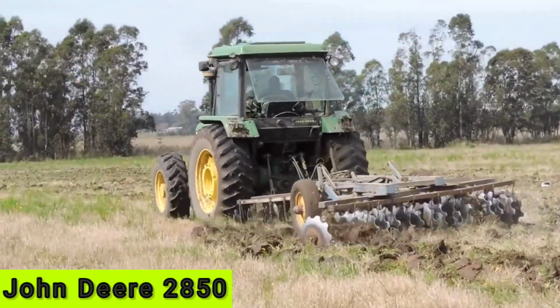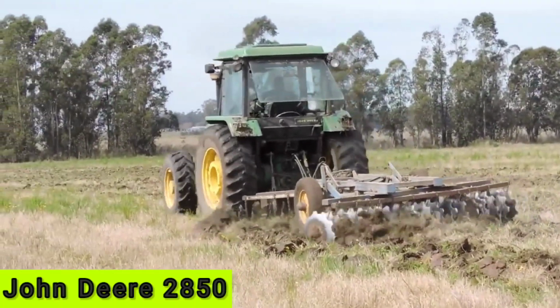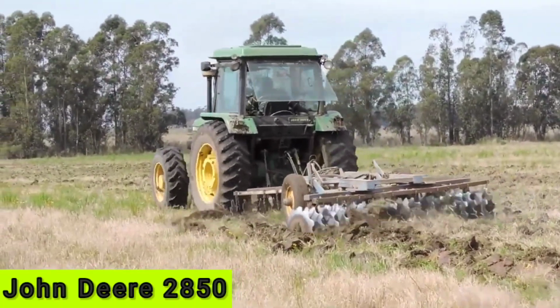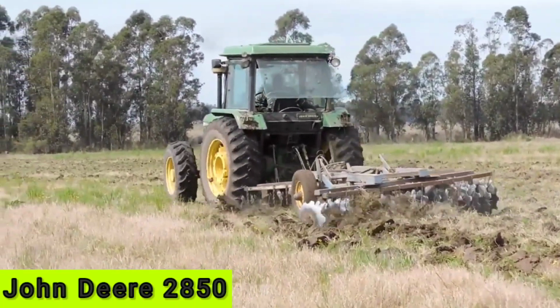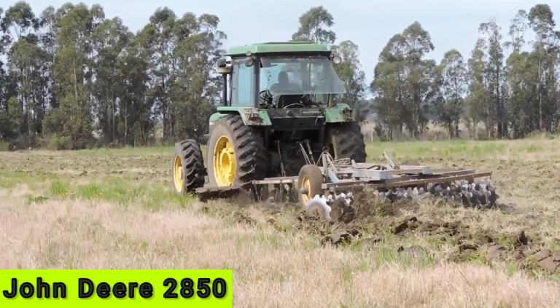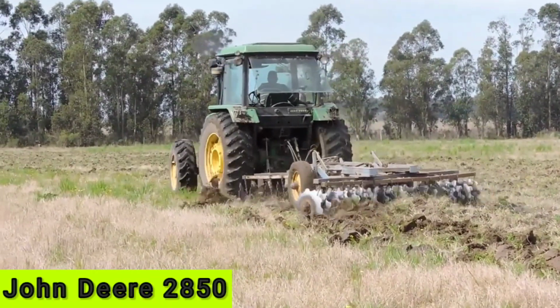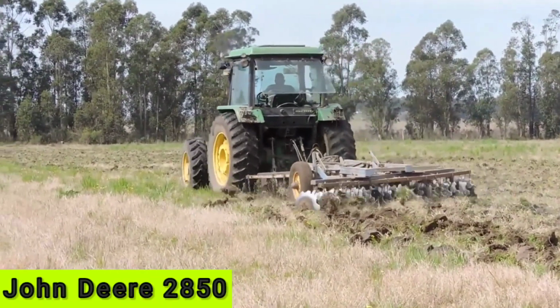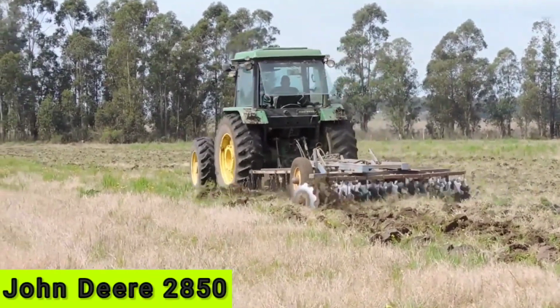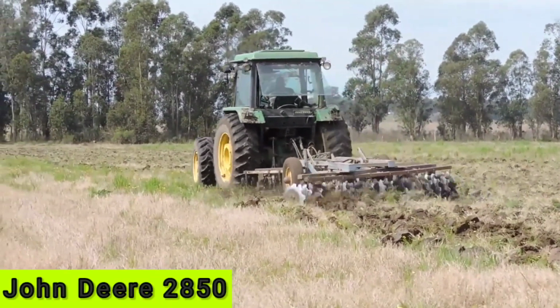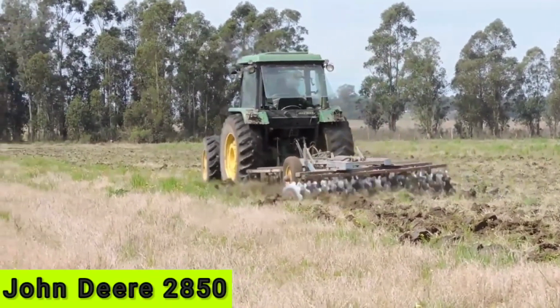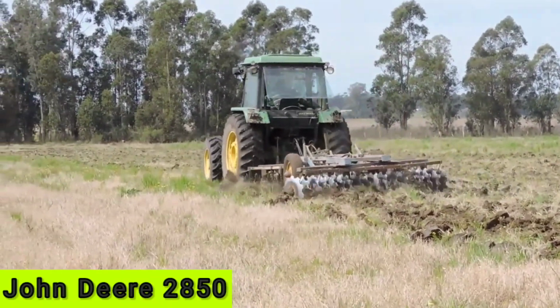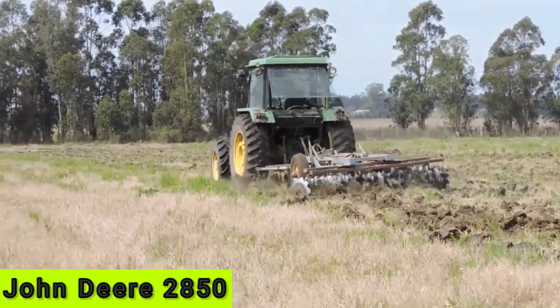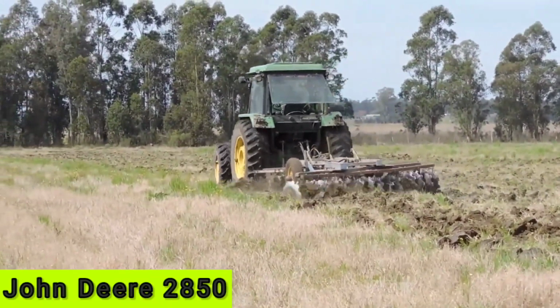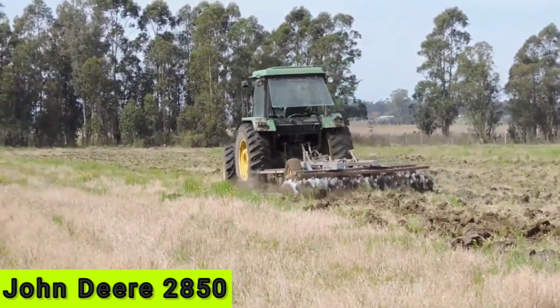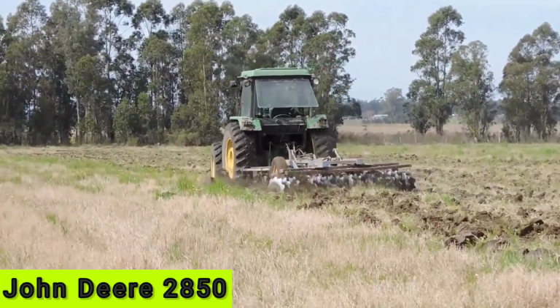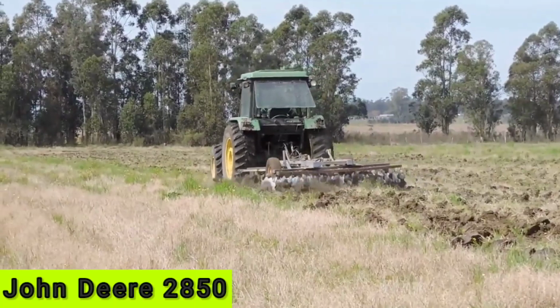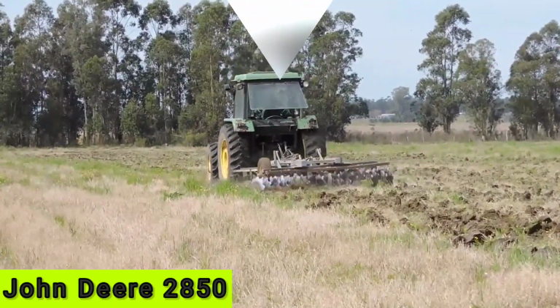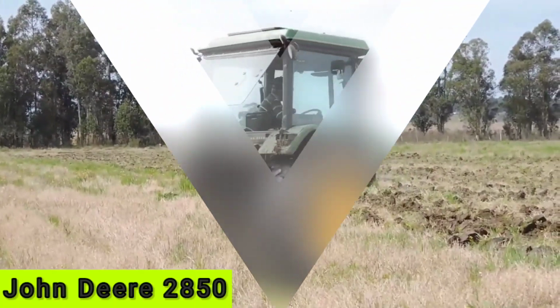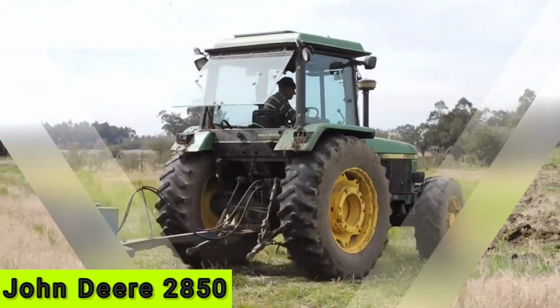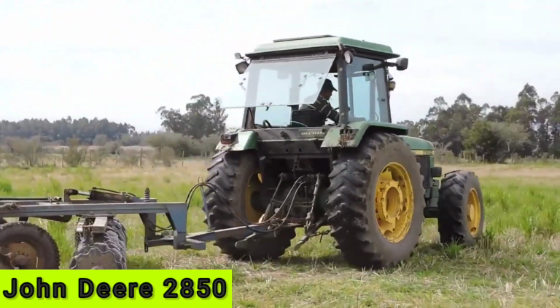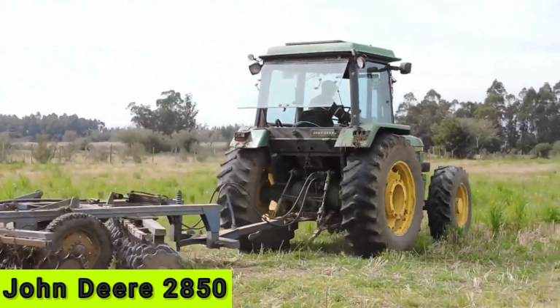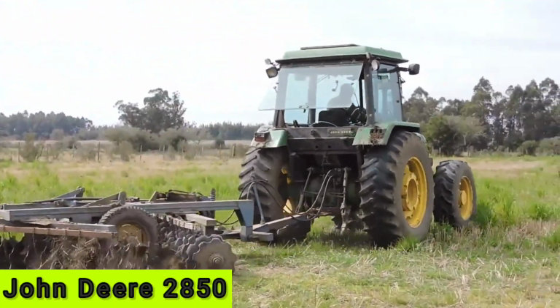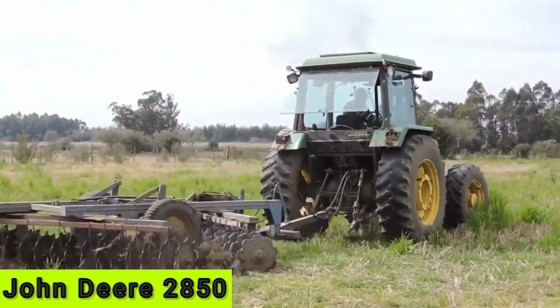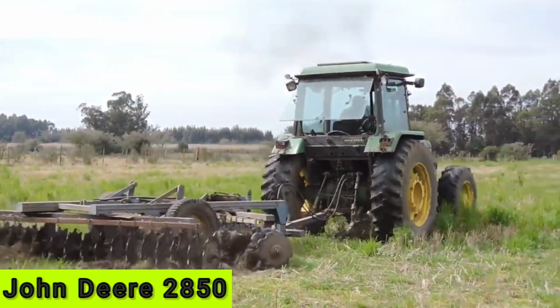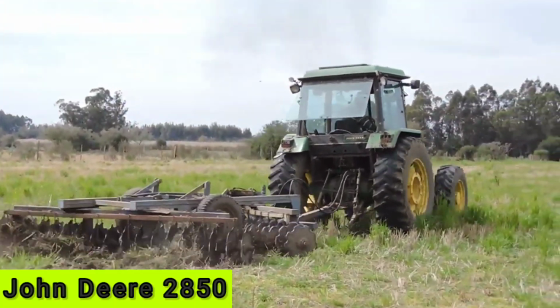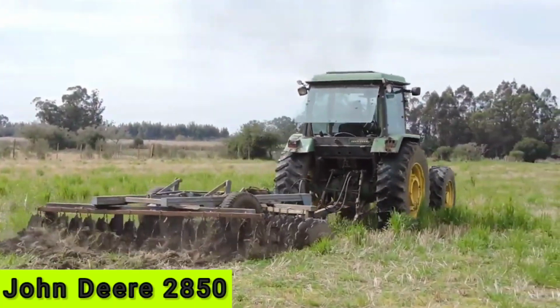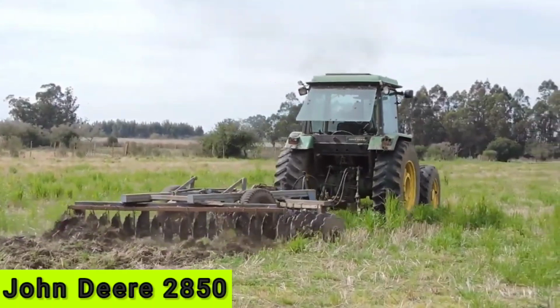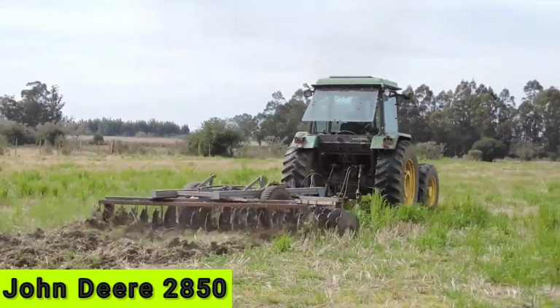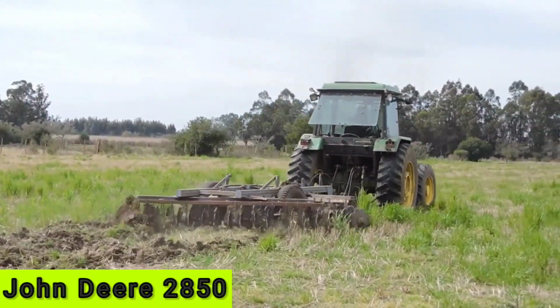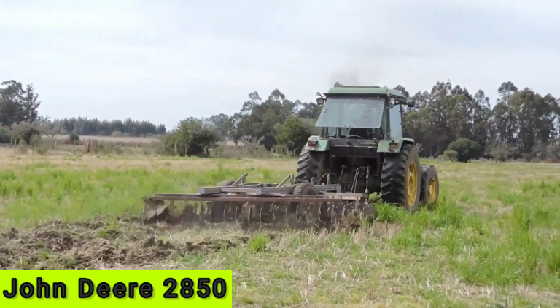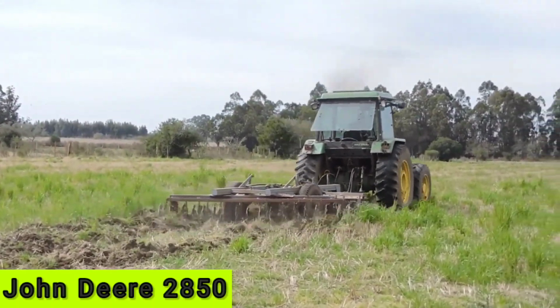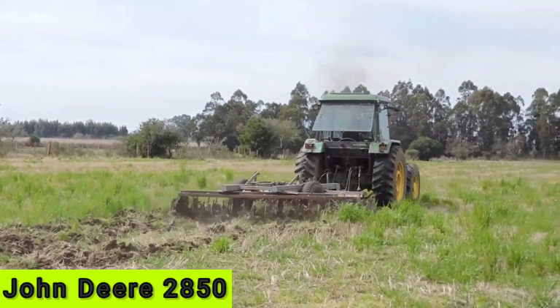Overall, the John Deere 2850 is a reliable and versatile tractor that can handle a wide range of agricultural tasks, making it a popular choice among farmers and agricultural workers.